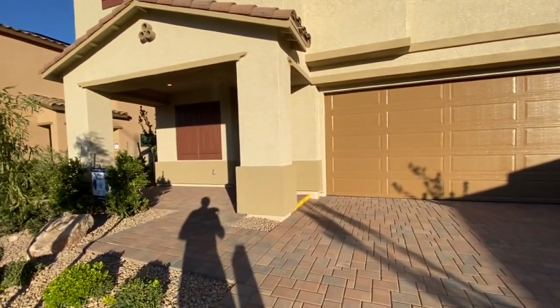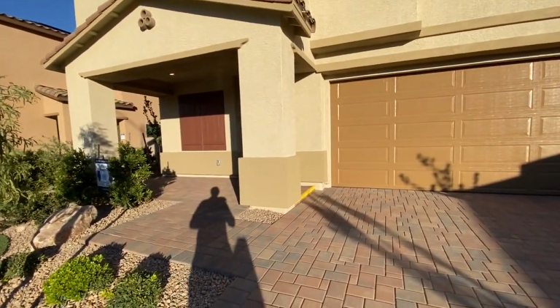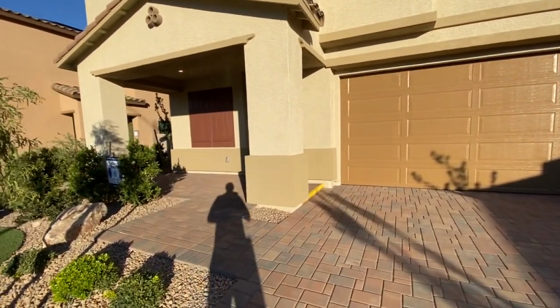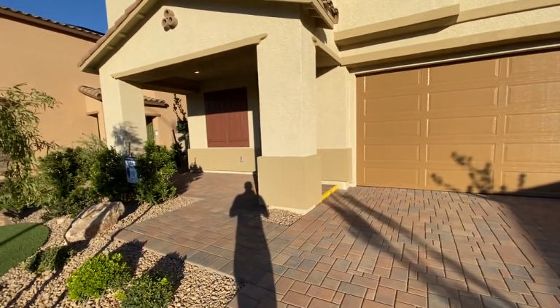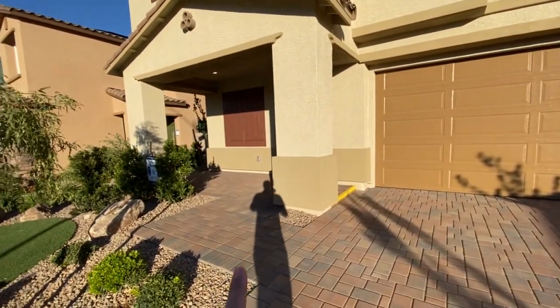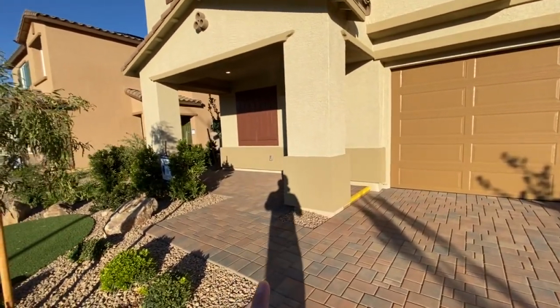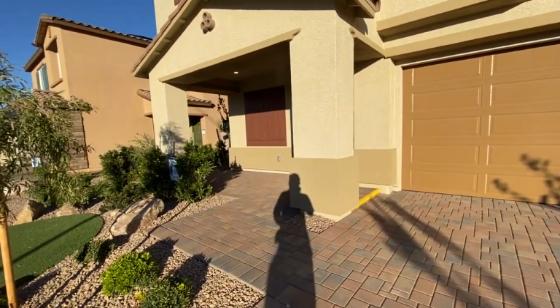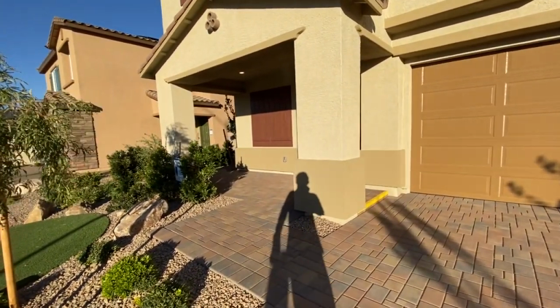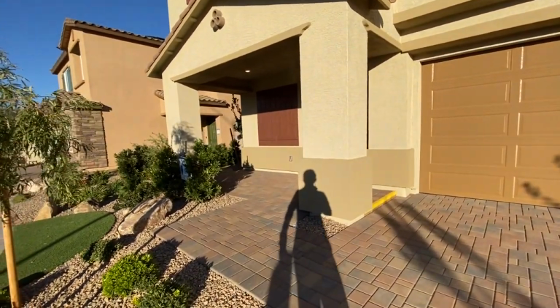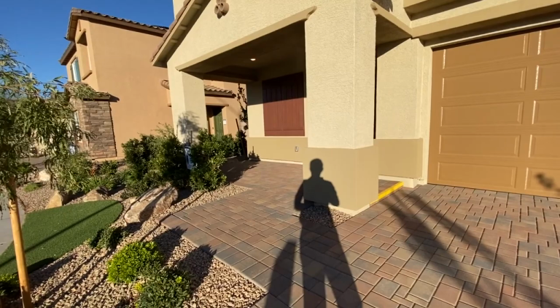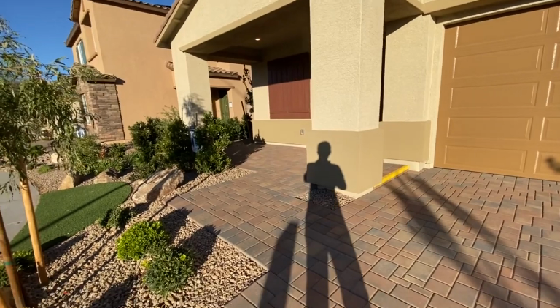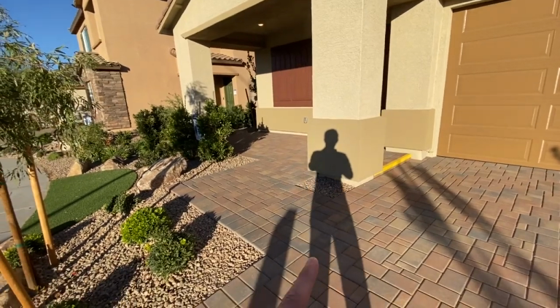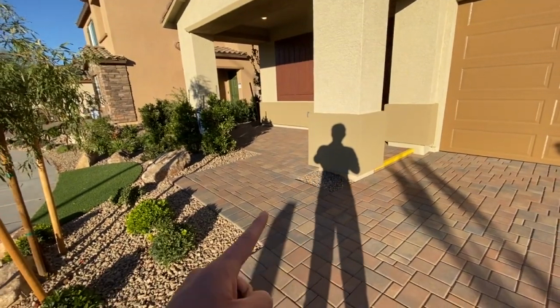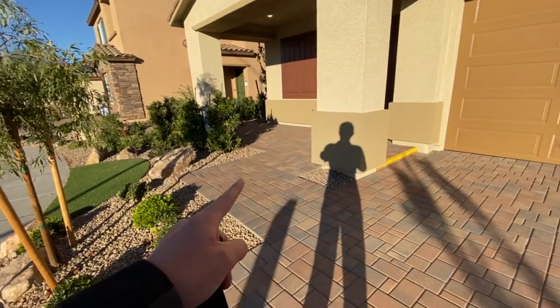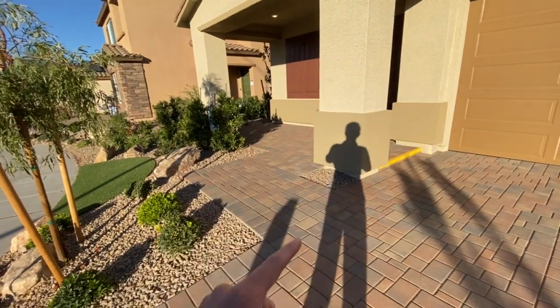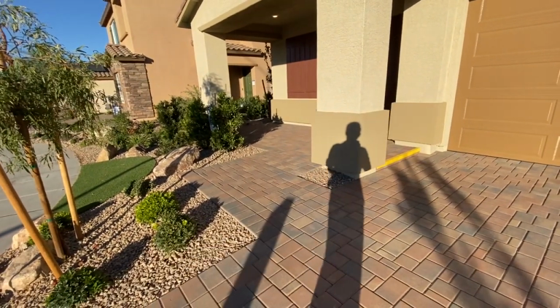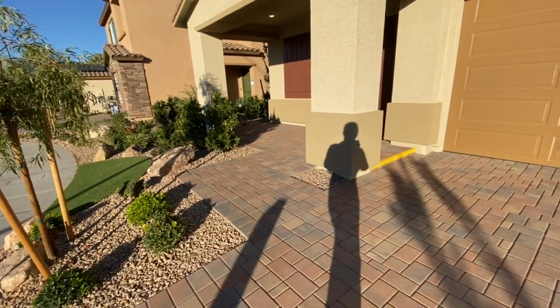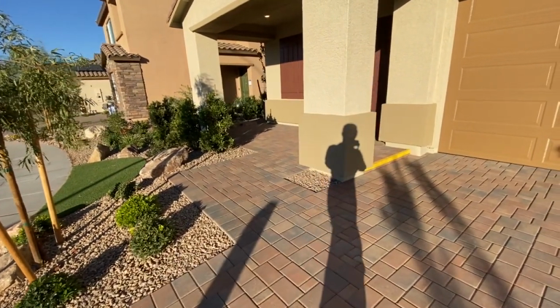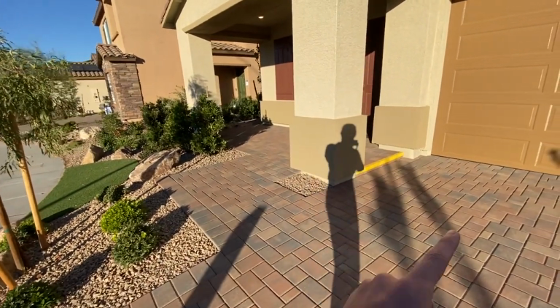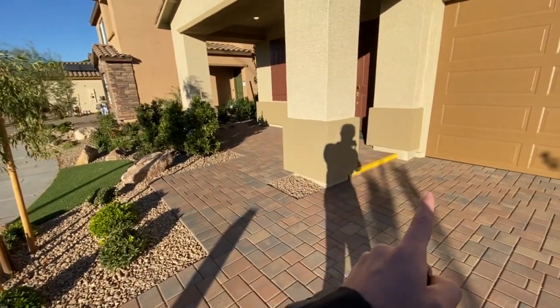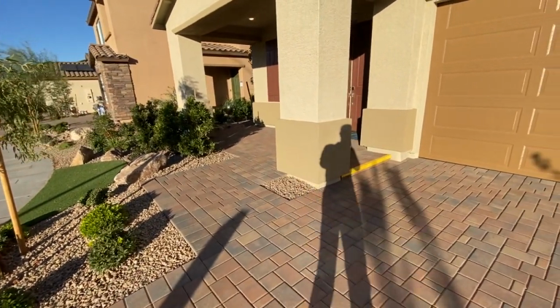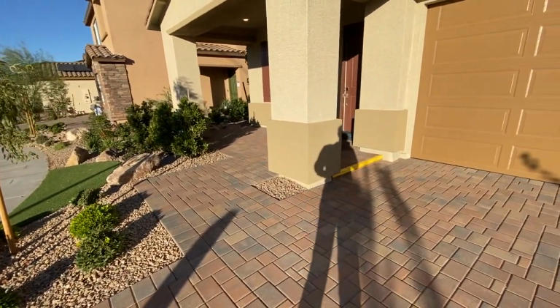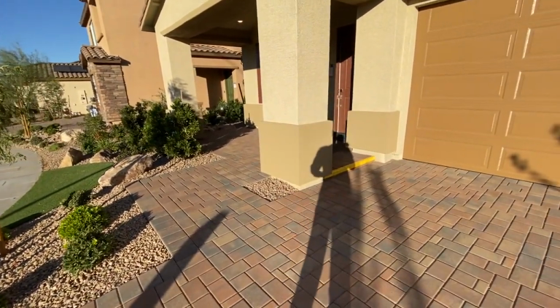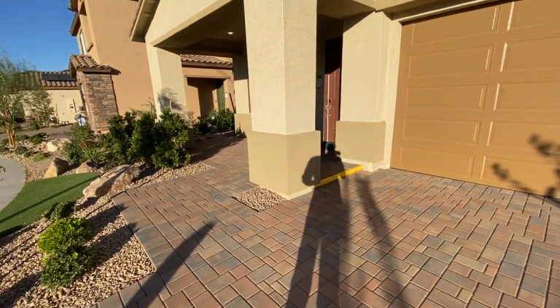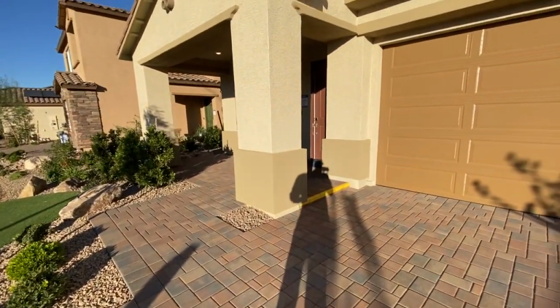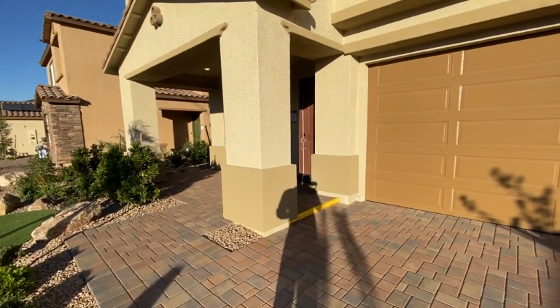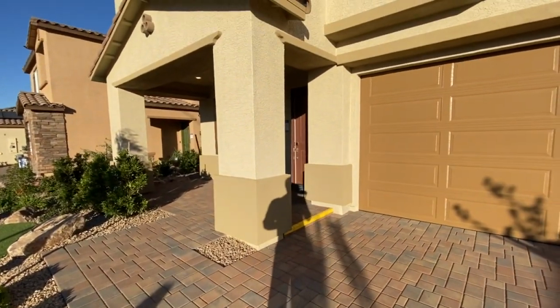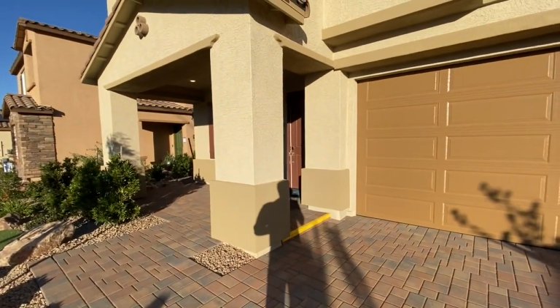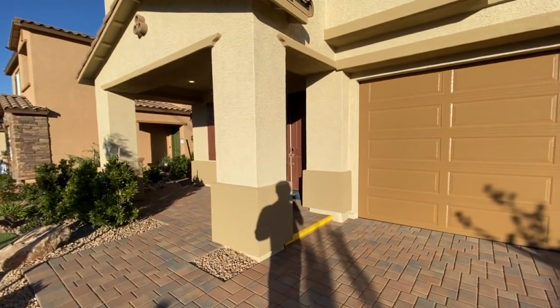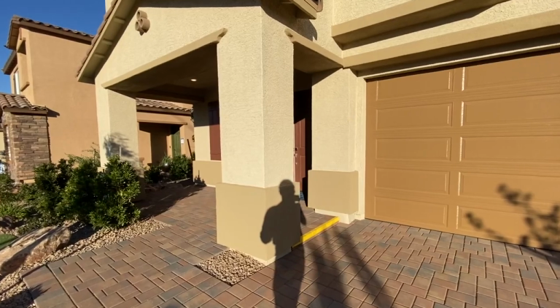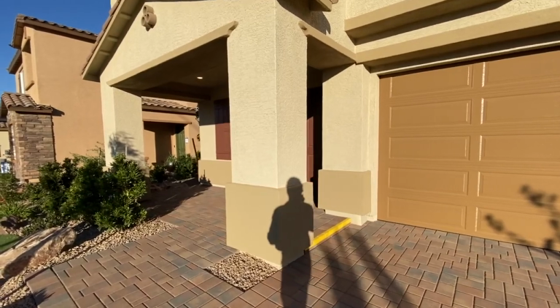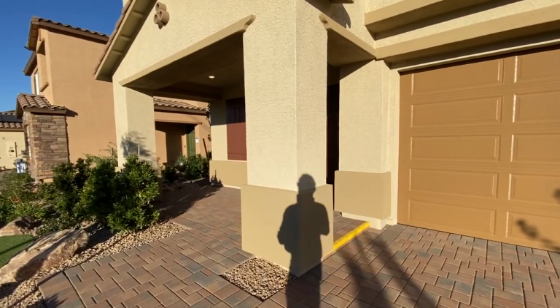You have this little patio up here which is kind of cool. You can come around this way, you can come around this way, and you get a two-car garage.